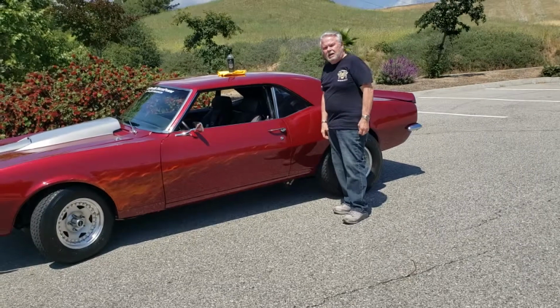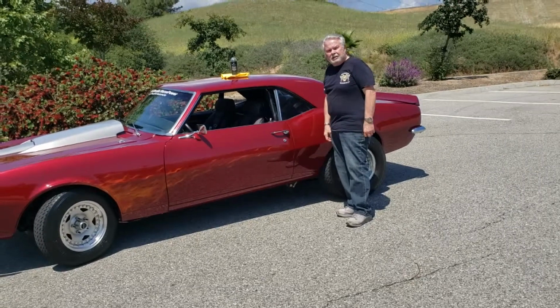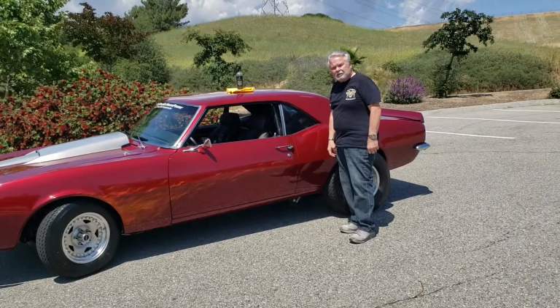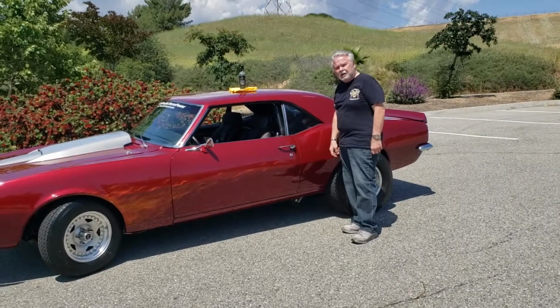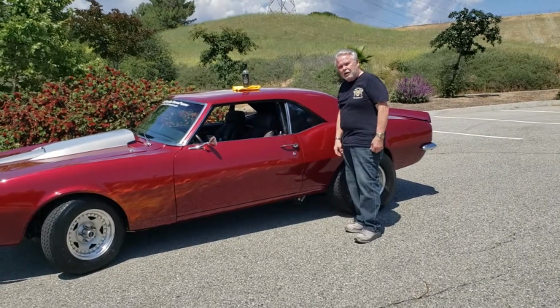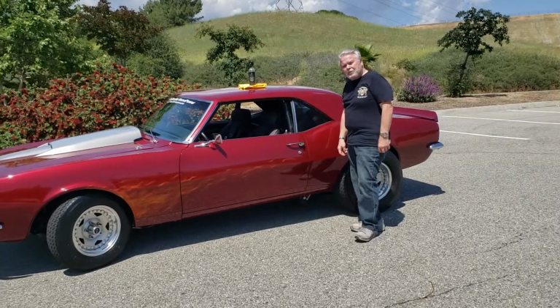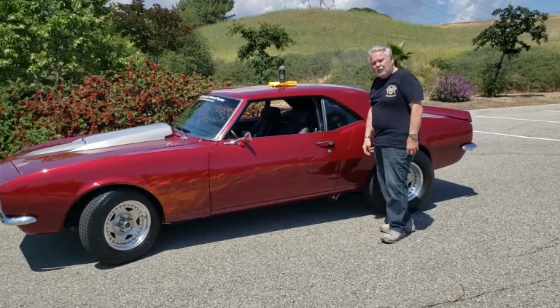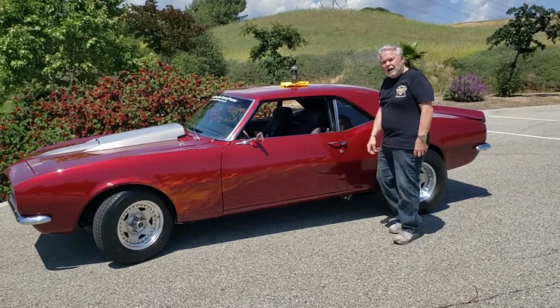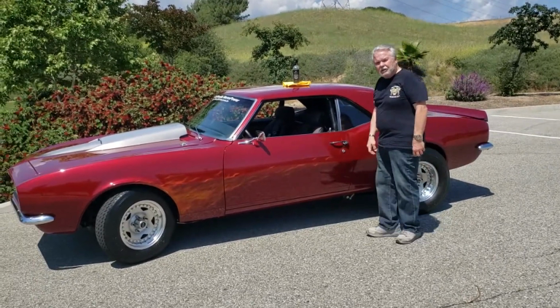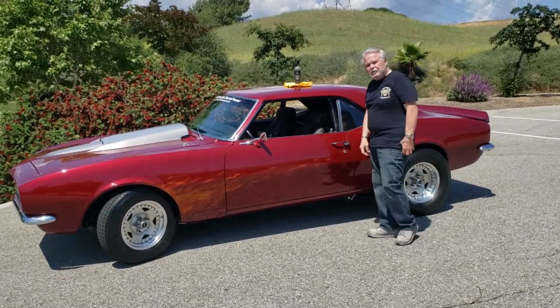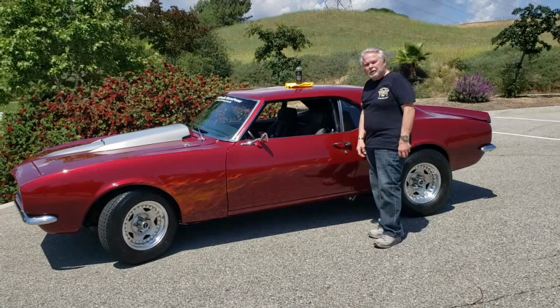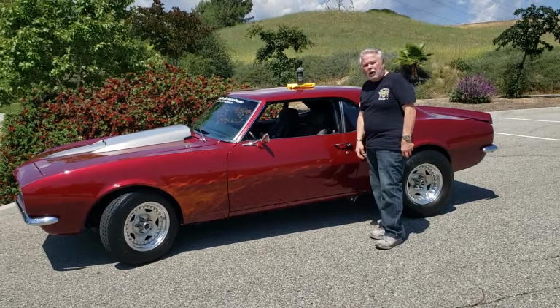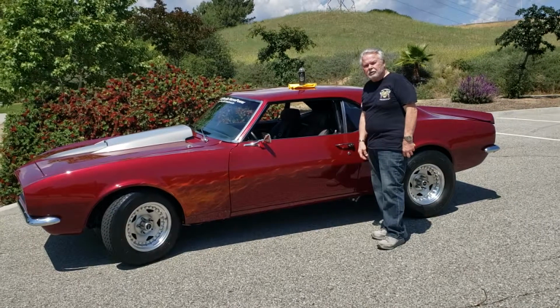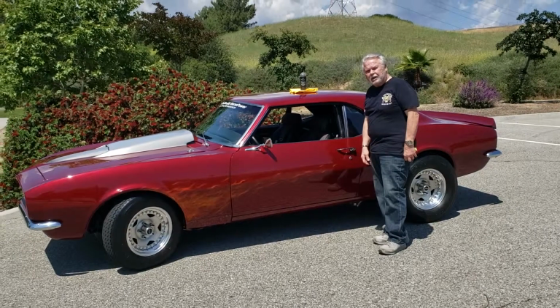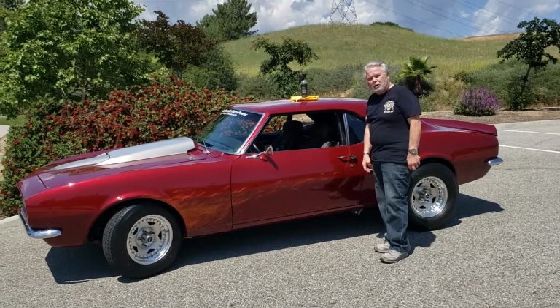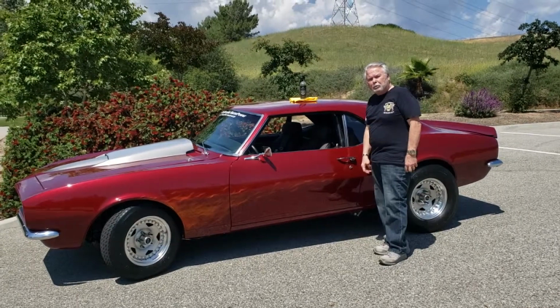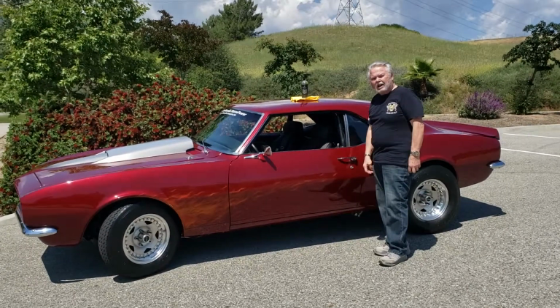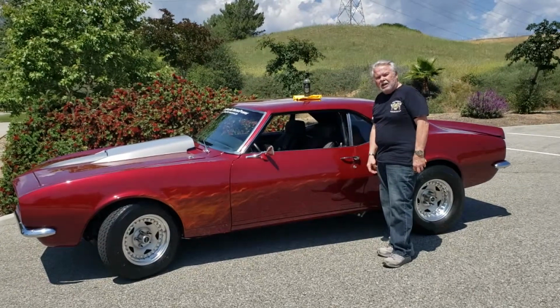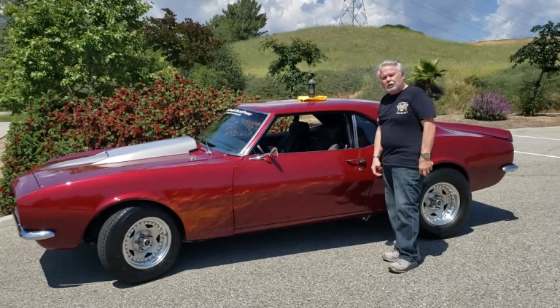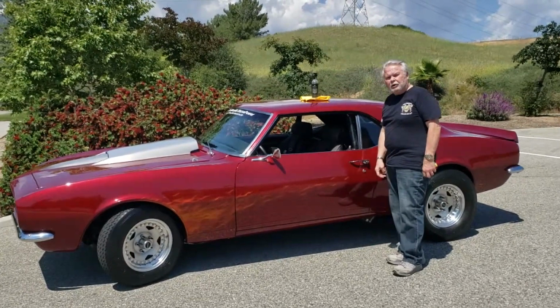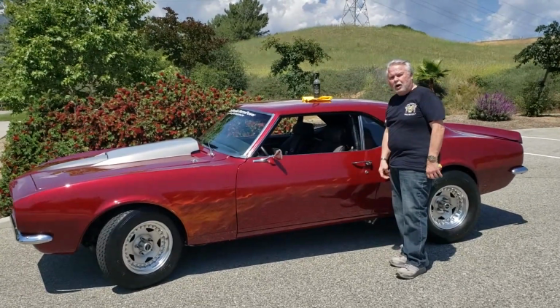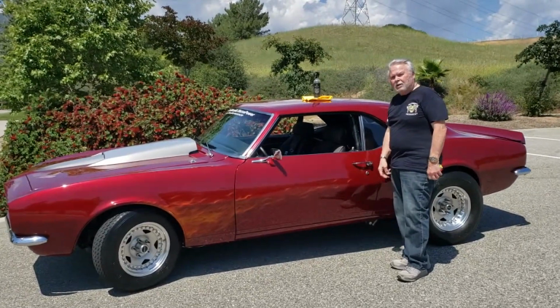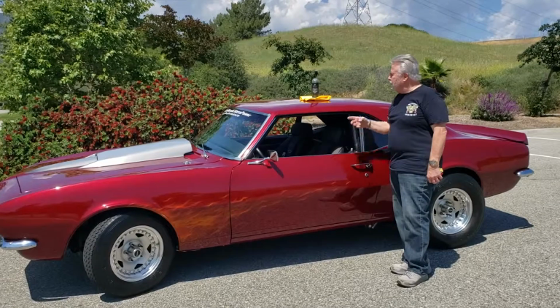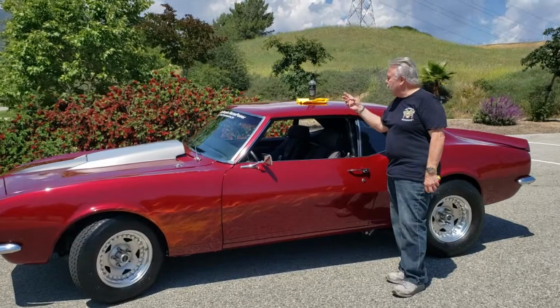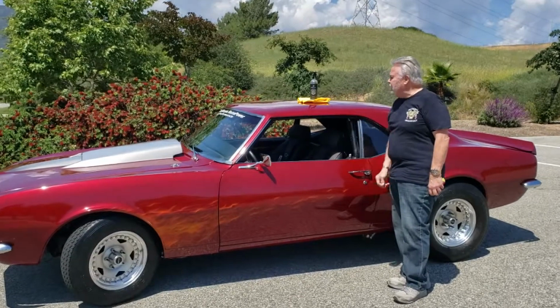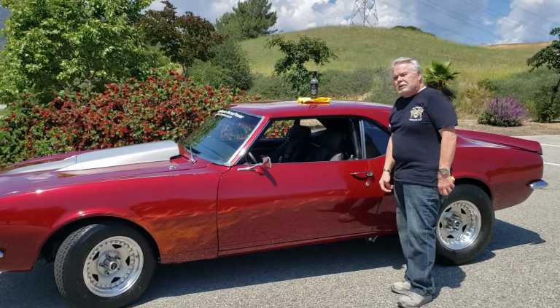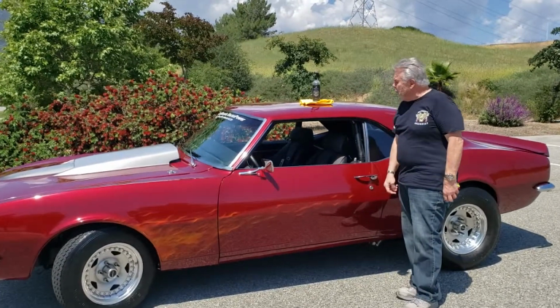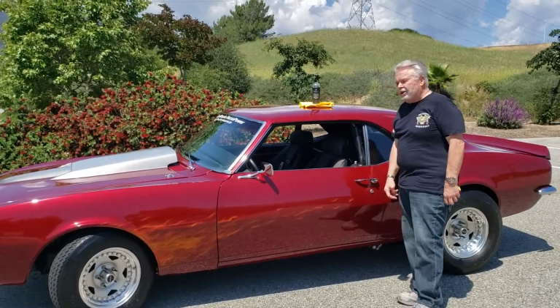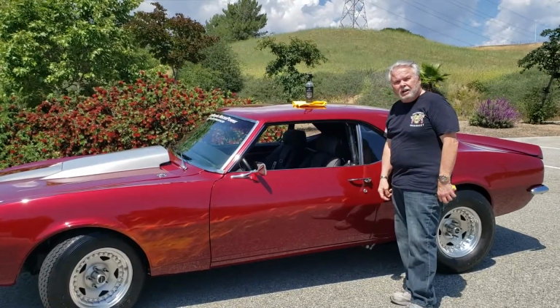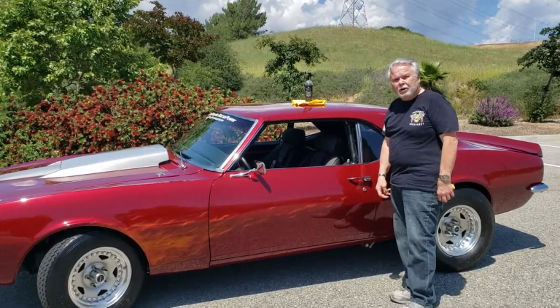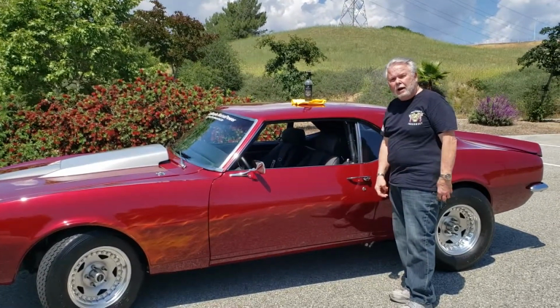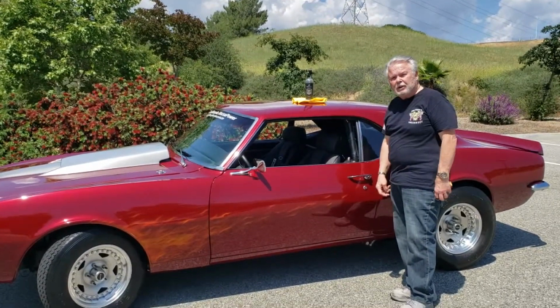Hi, this is my 68 Camaro. I've used lots of detailing sprays, Meguiar's, Zaino, Purple Slice. I thought they all did well, but until I found Ceramic Shield, I didn't know what I was missing.